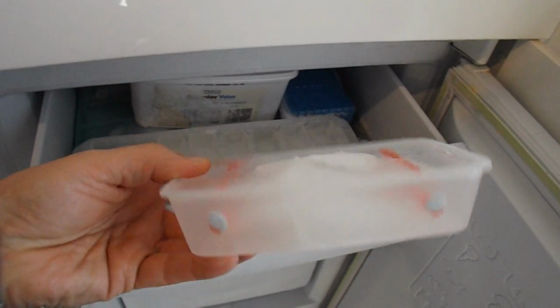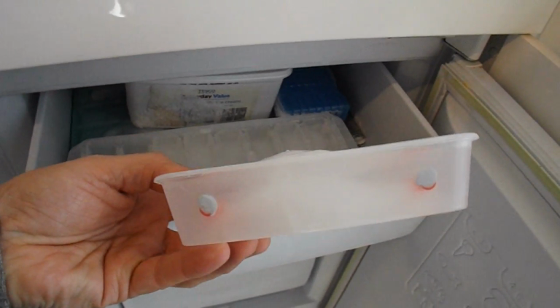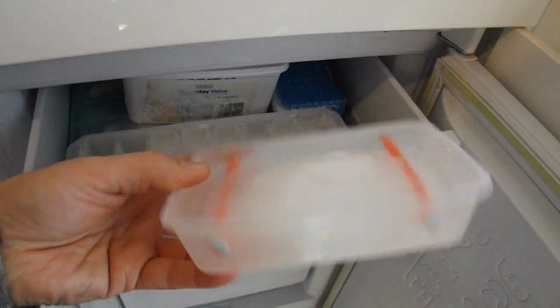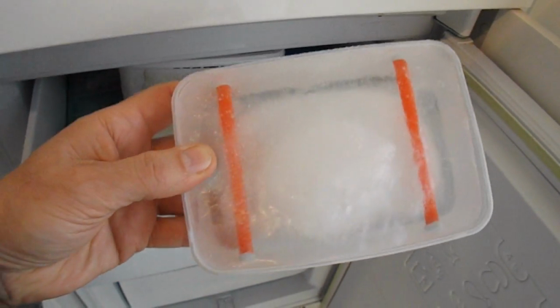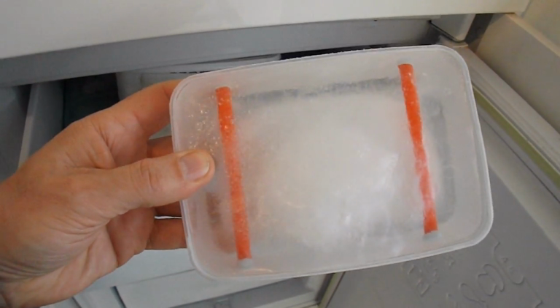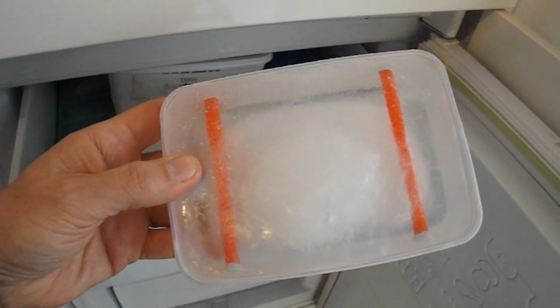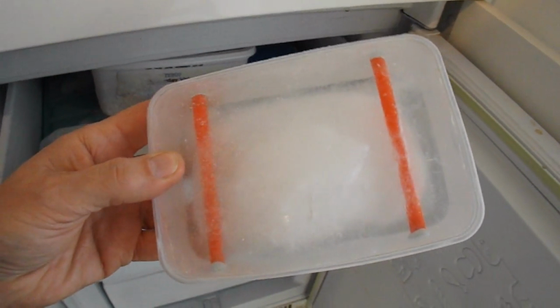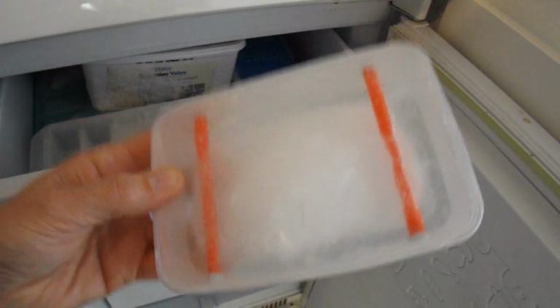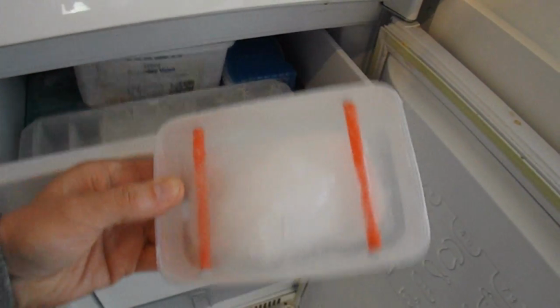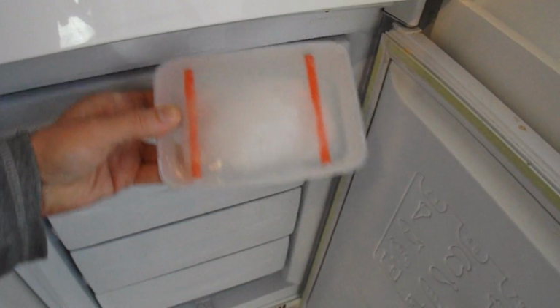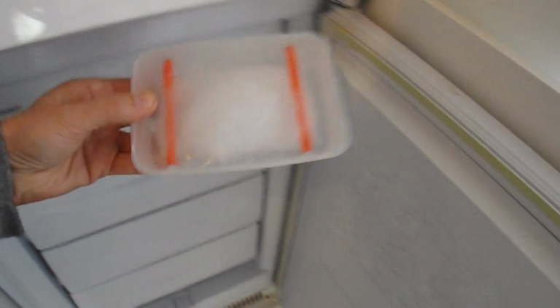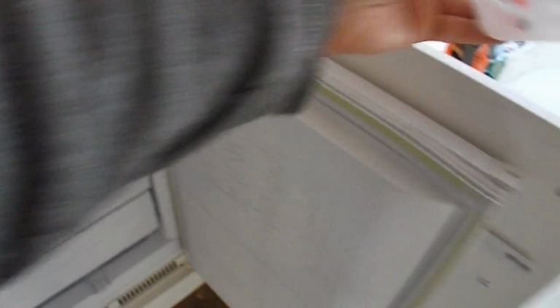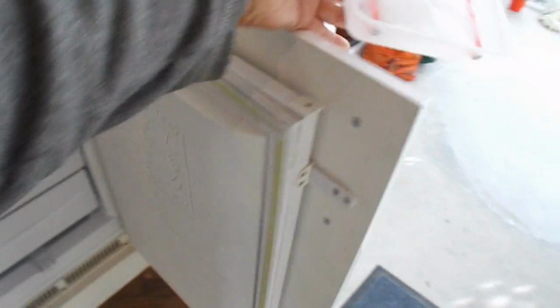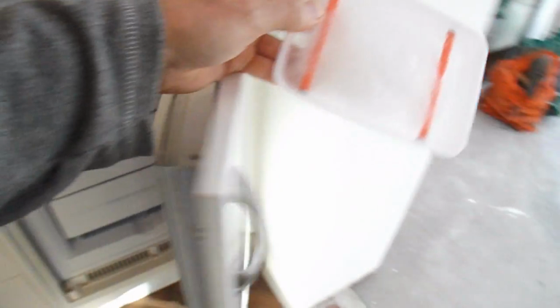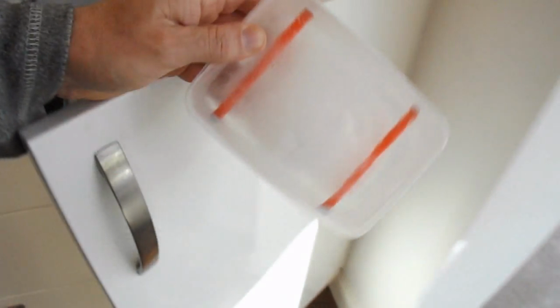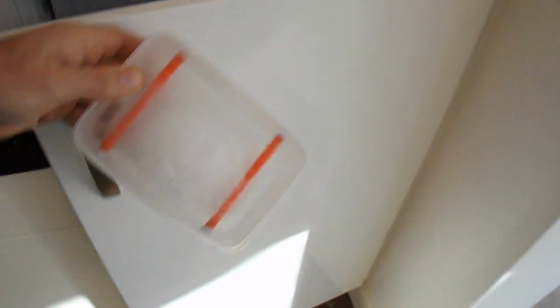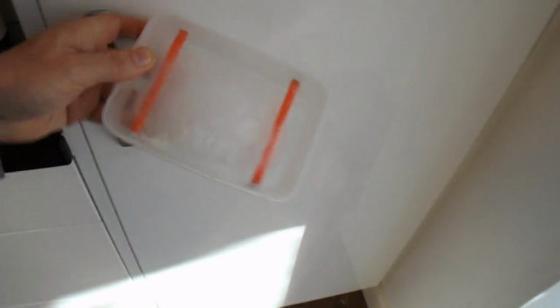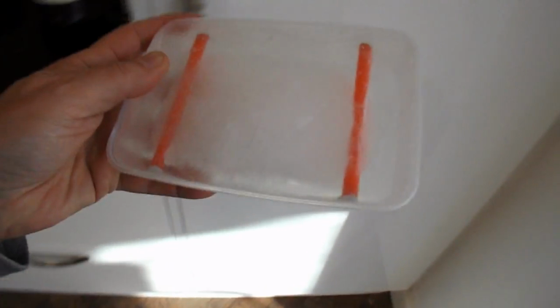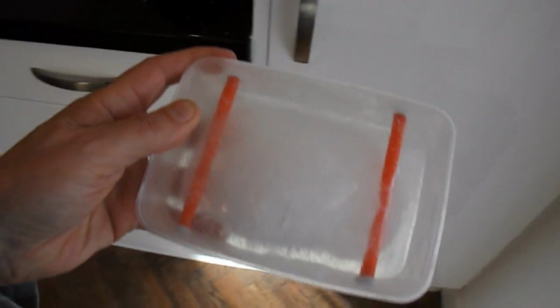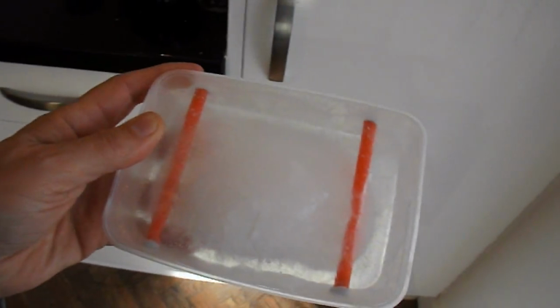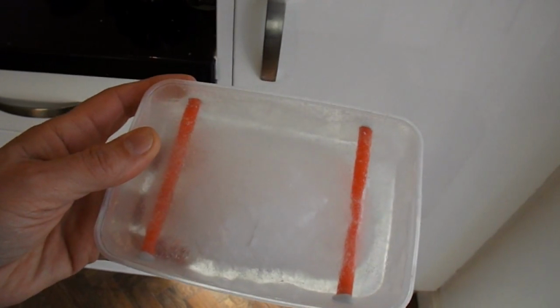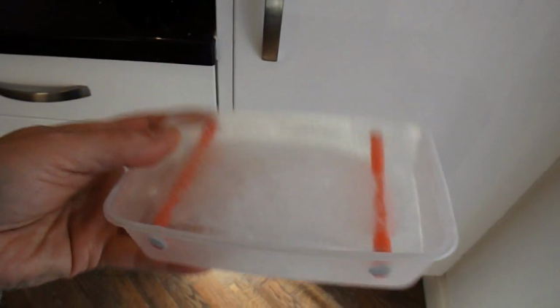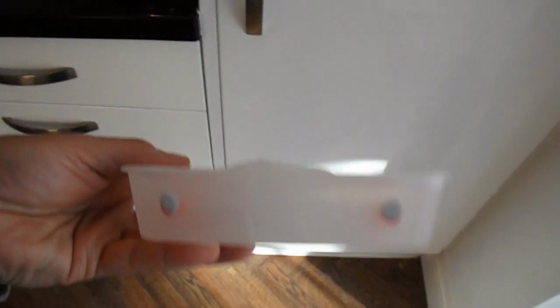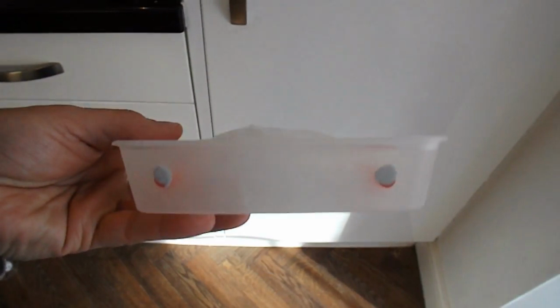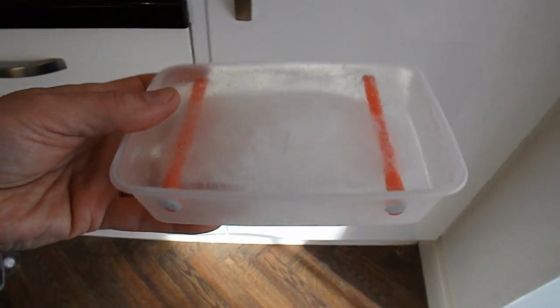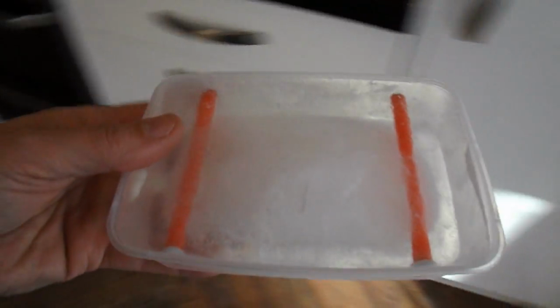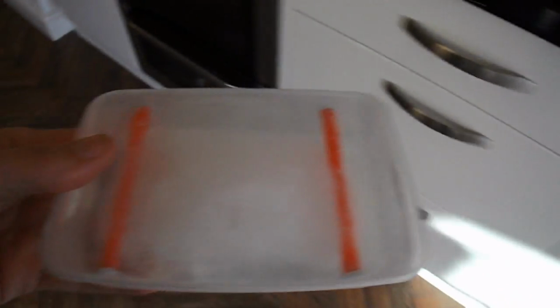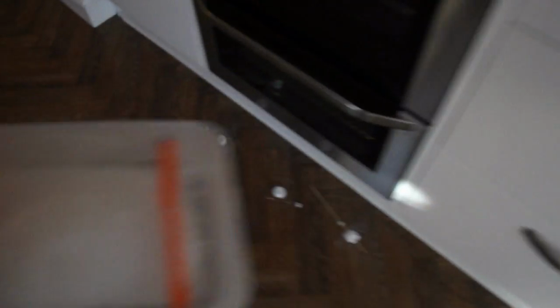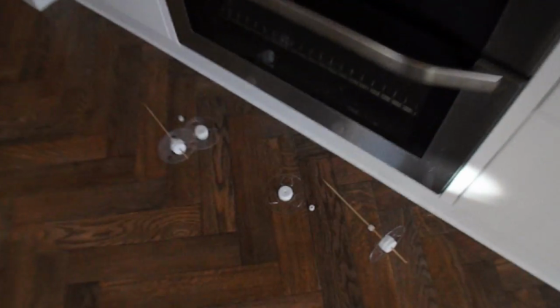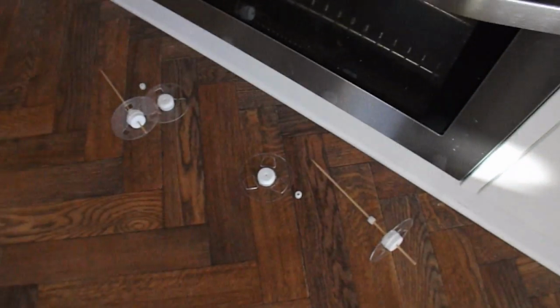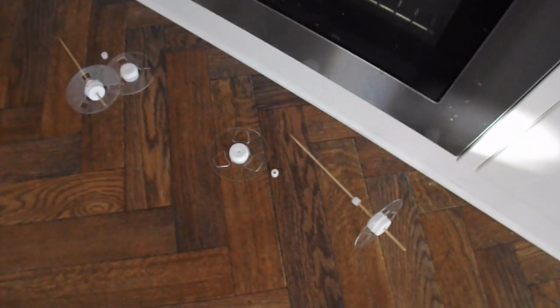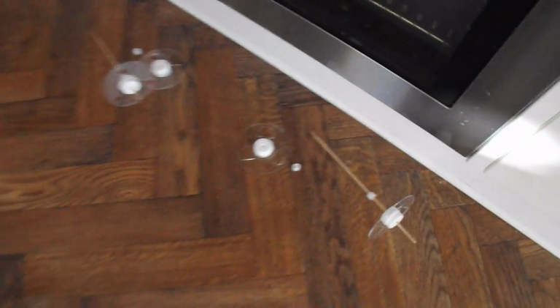There's our block of ice with the straws through the middle. We've got to try and get that out of the plastic container and put the wheels on it.